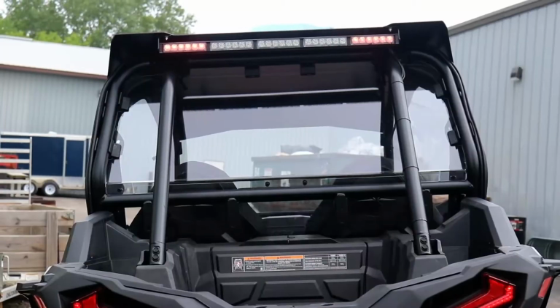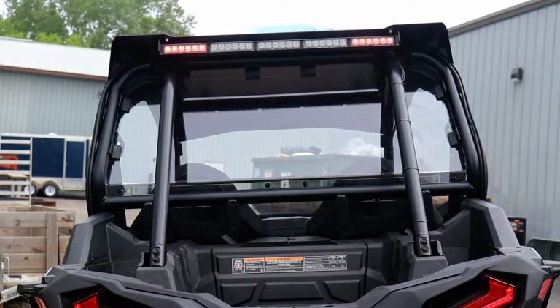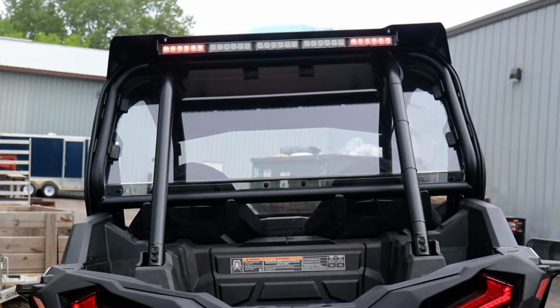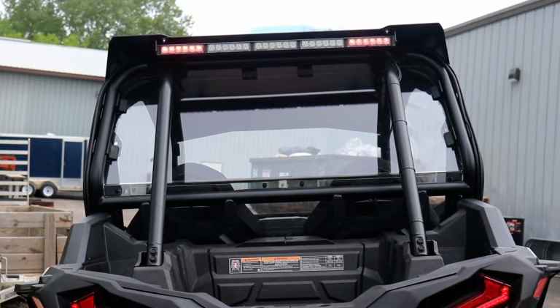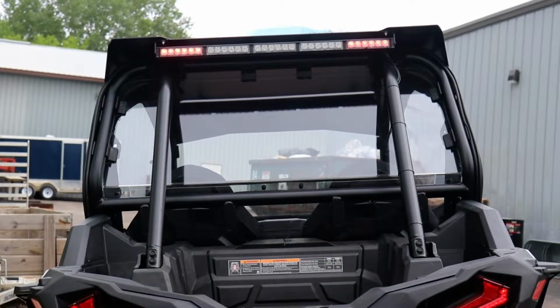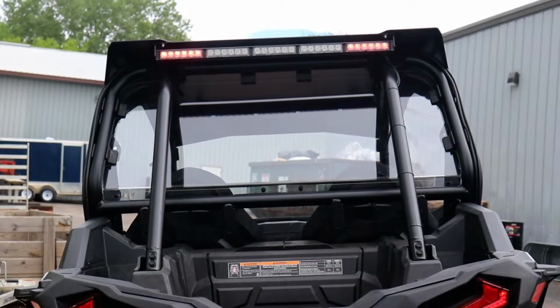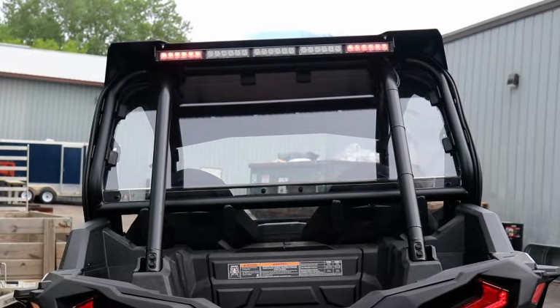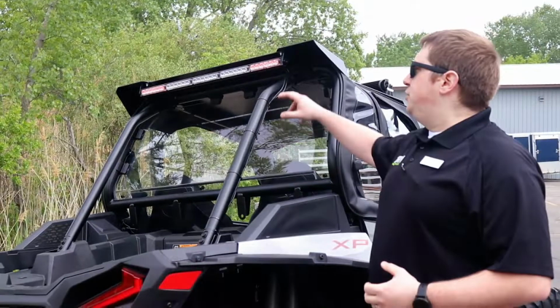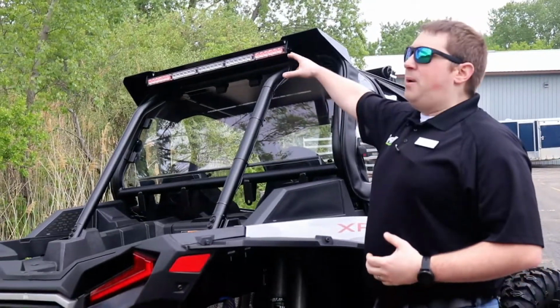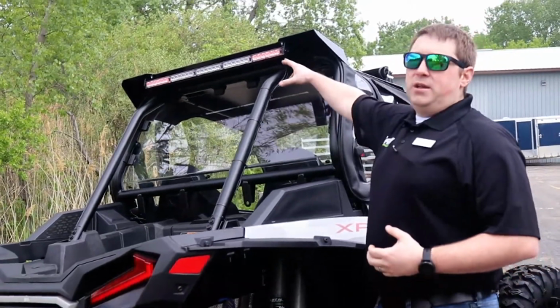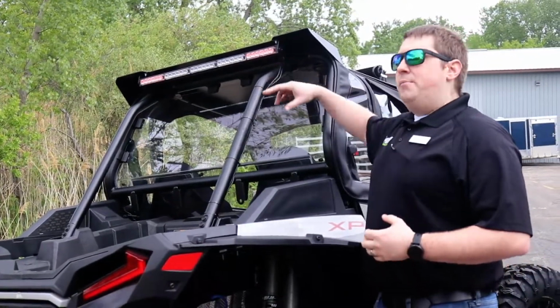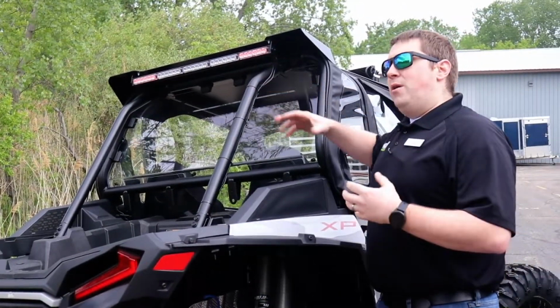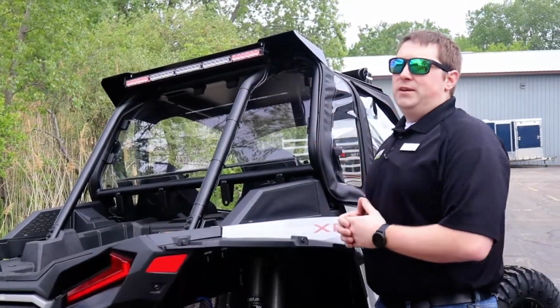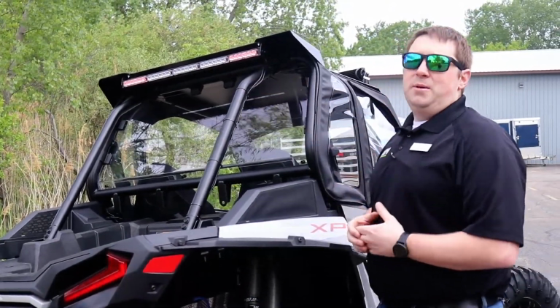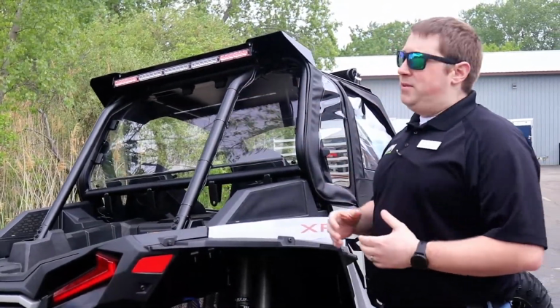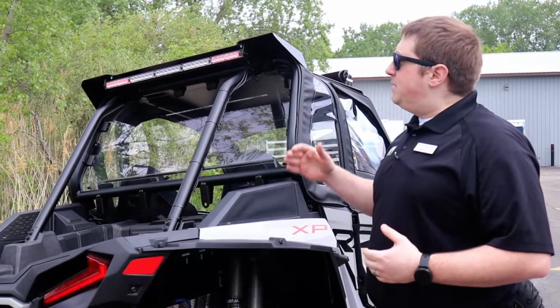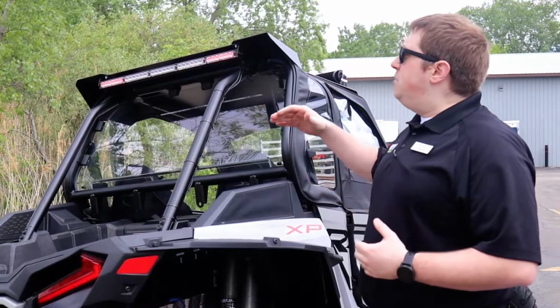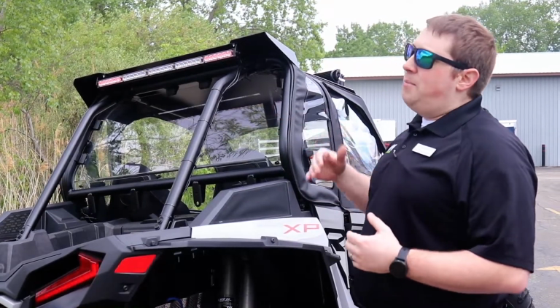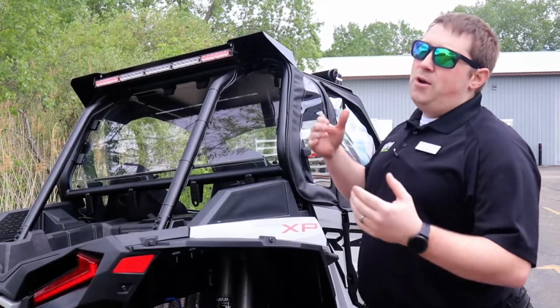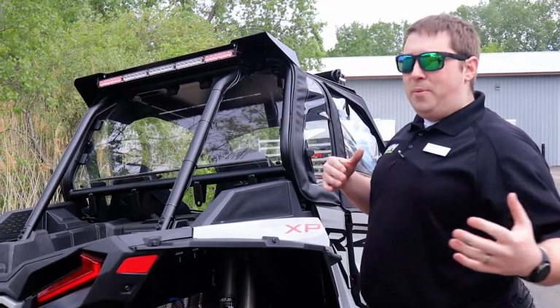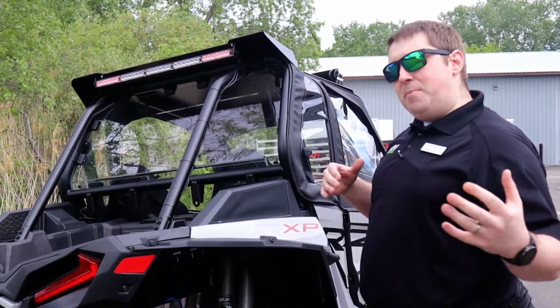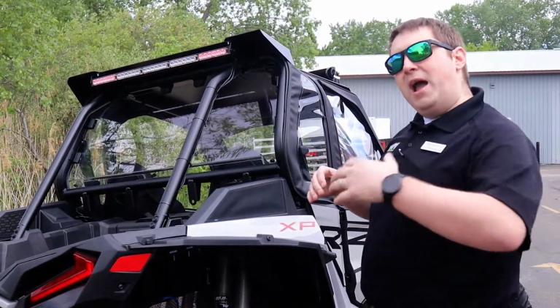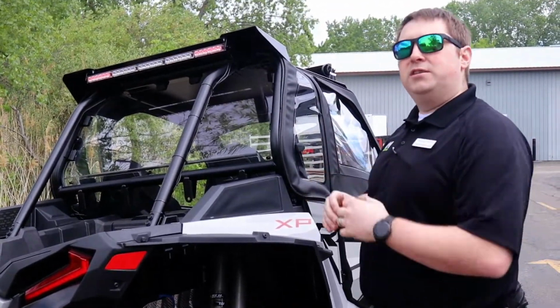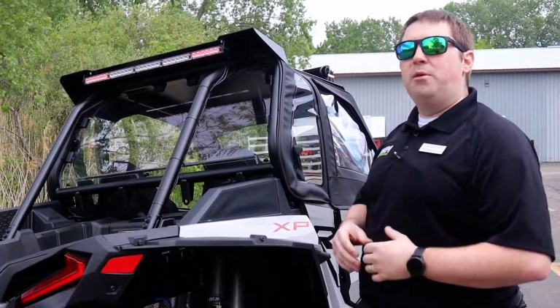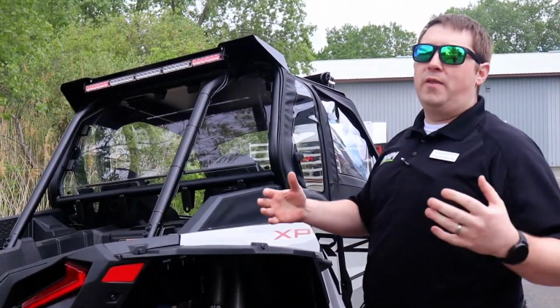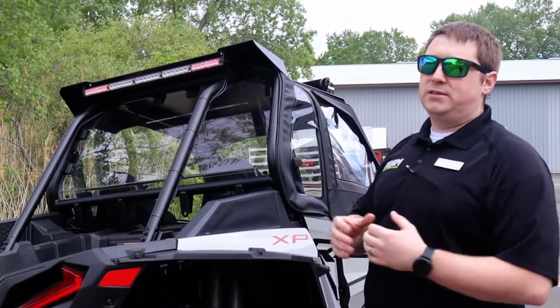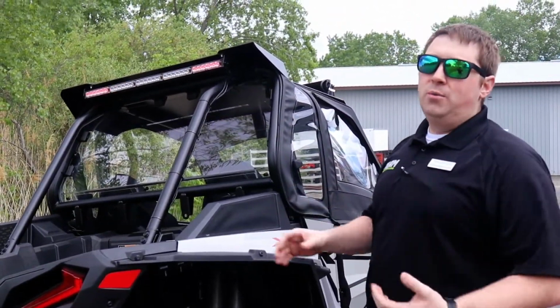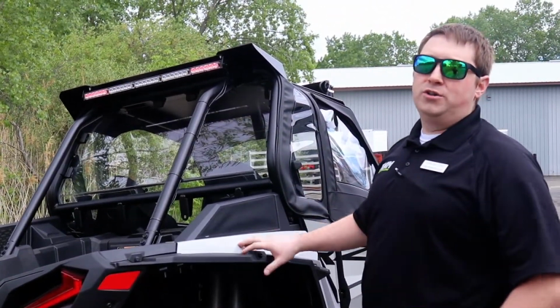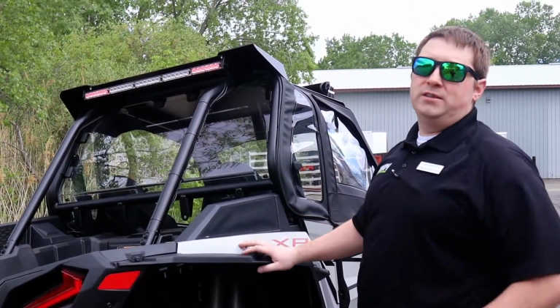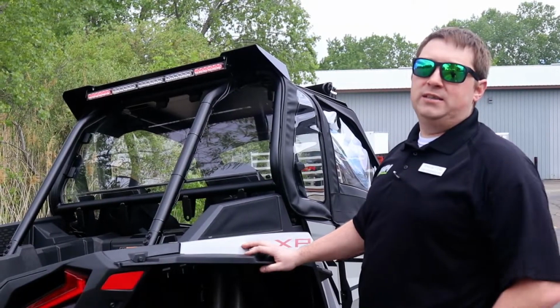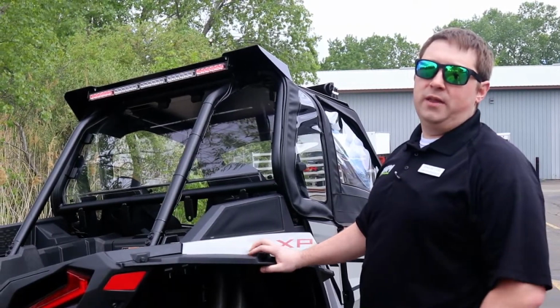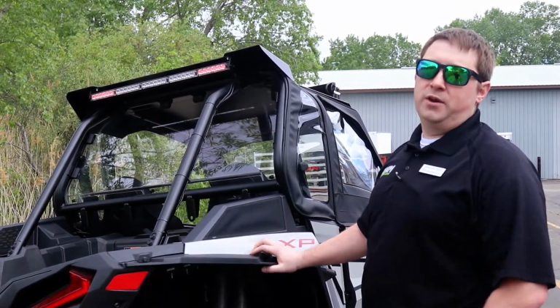Last one we'd like to go over here at Team Nevada Land is going to be our chase bars. The big benefit is that the people behind you are going to see you coming through all that dust. We know how dry and dusty it gets out there on the trails.